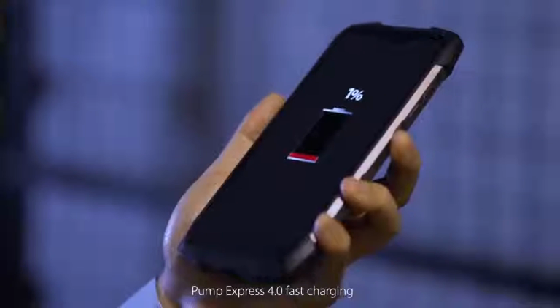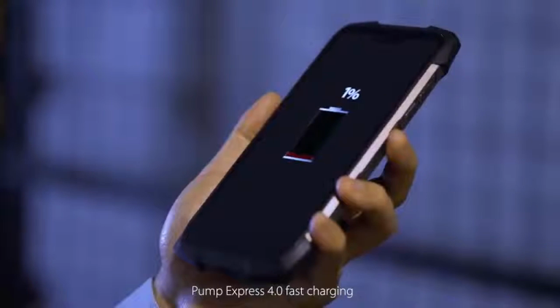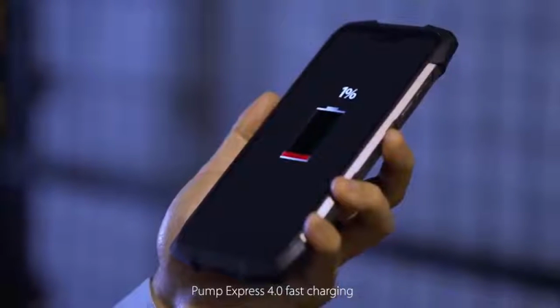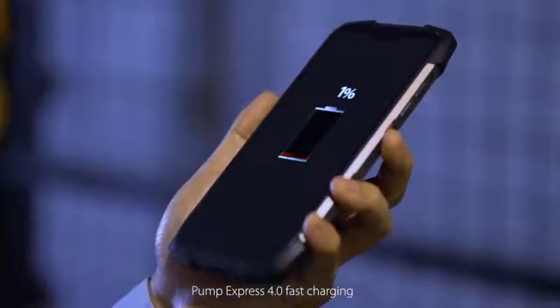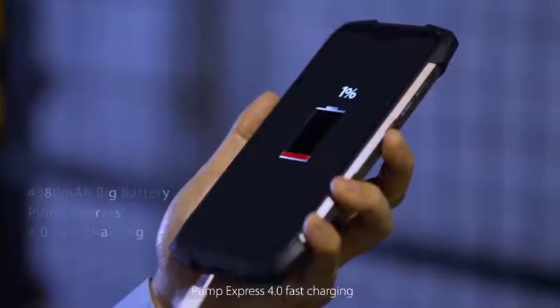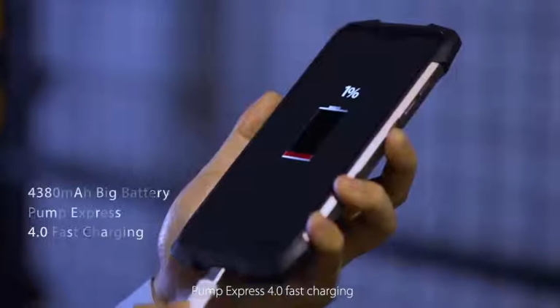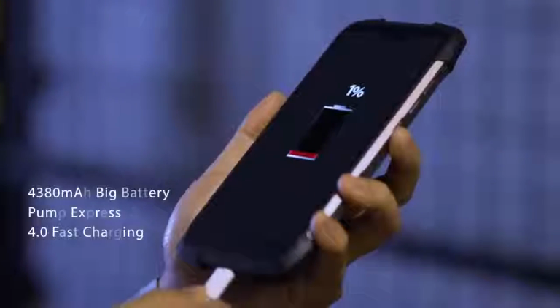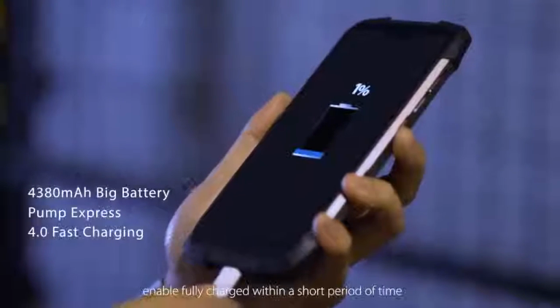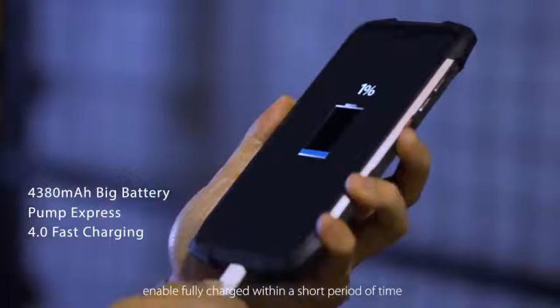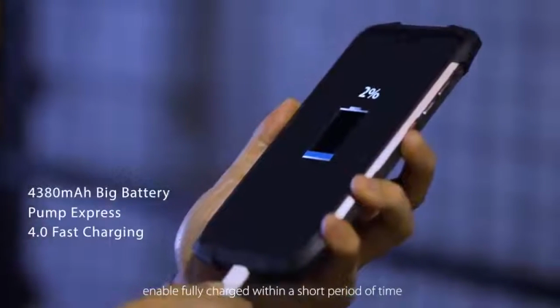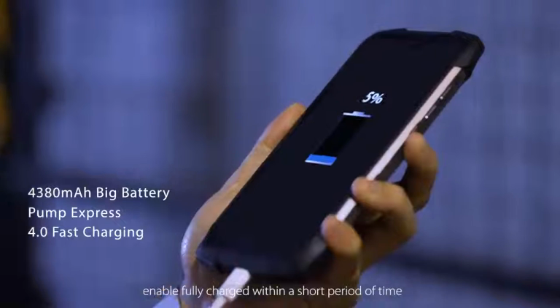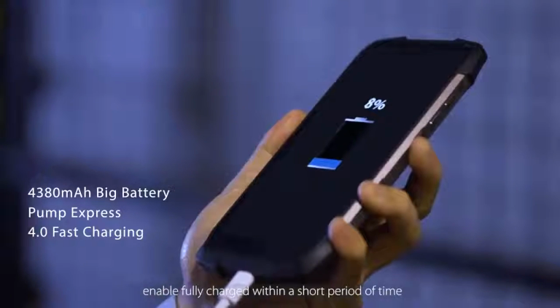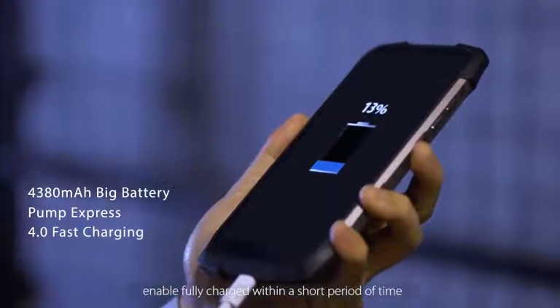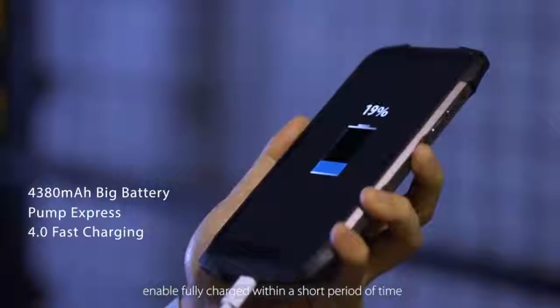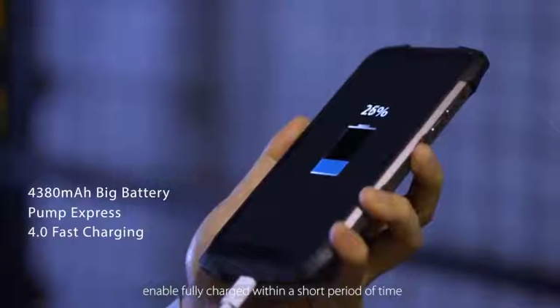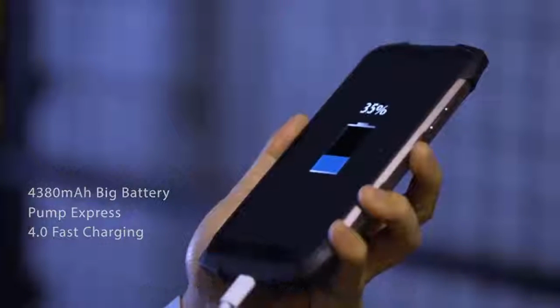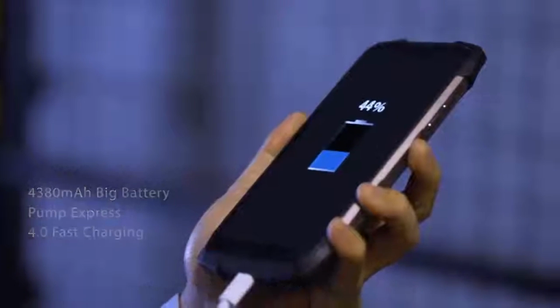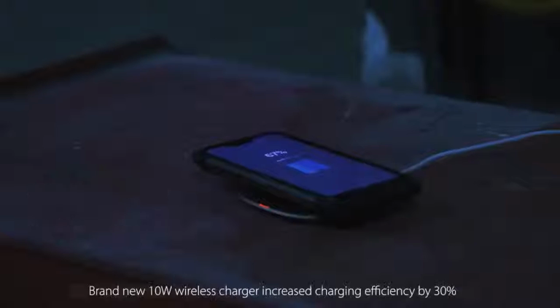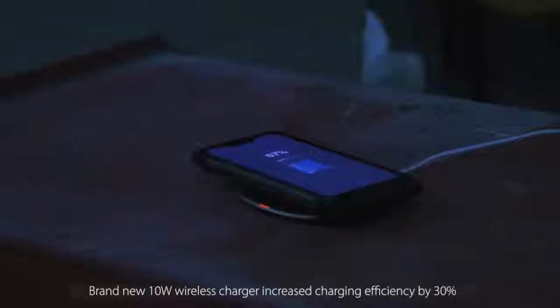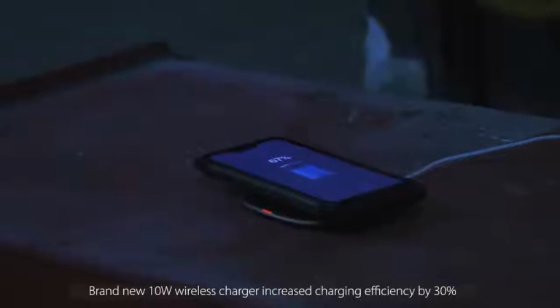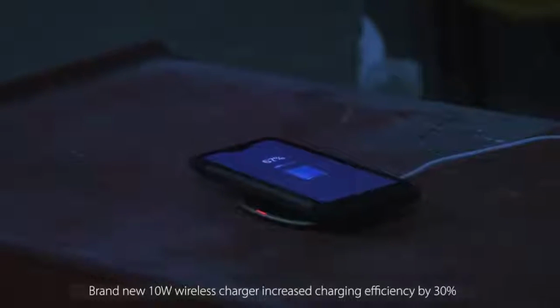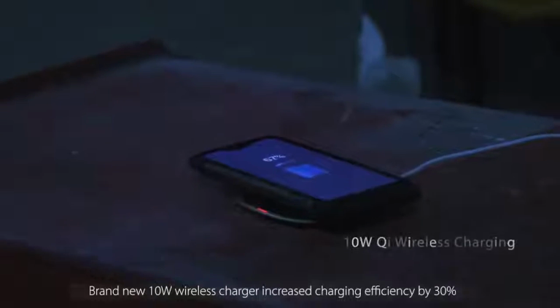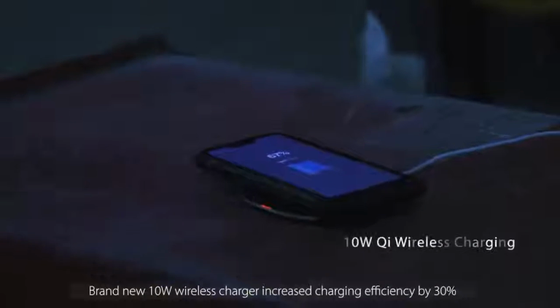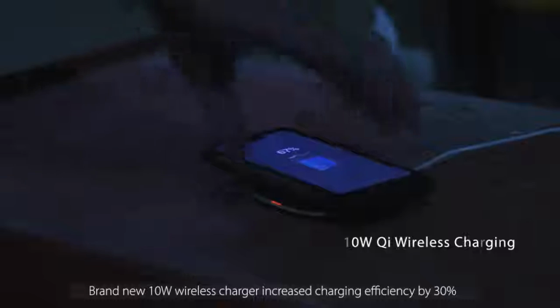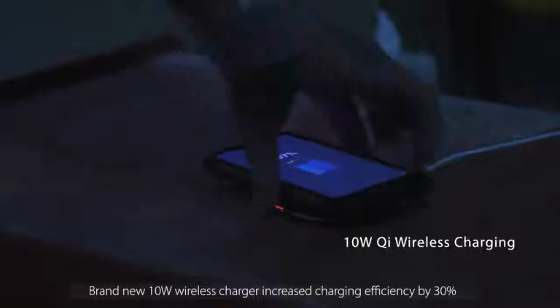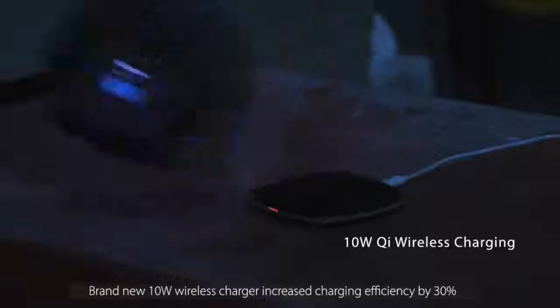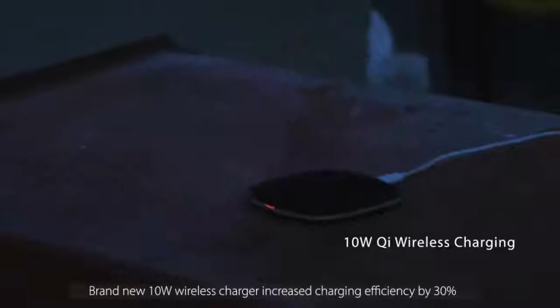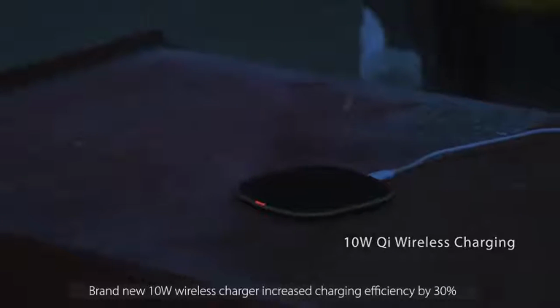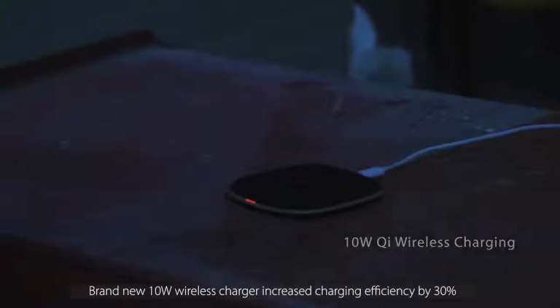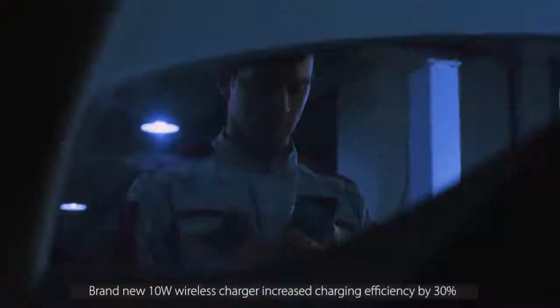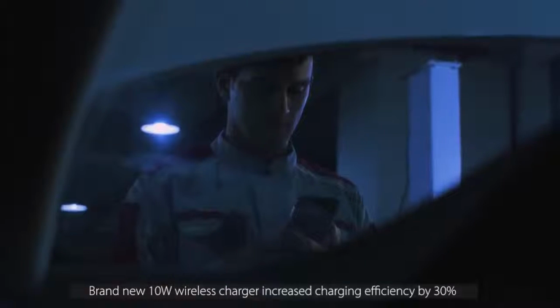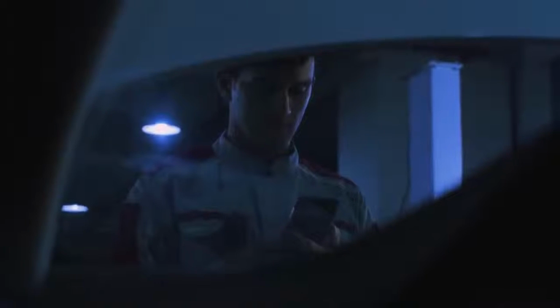Pump Express 4.0 fast charging enables a full charge within a short period of time. The brand new 10W wireless charger increases charging efficiency by 30%.